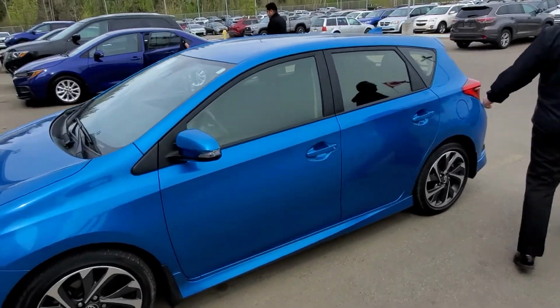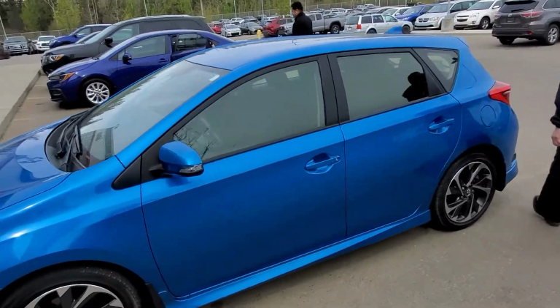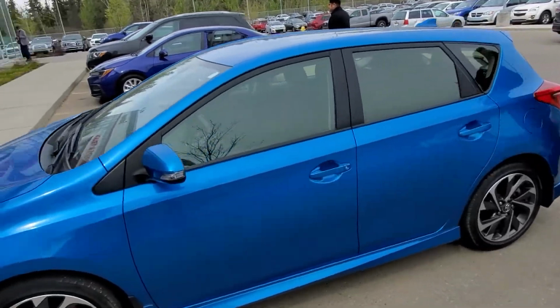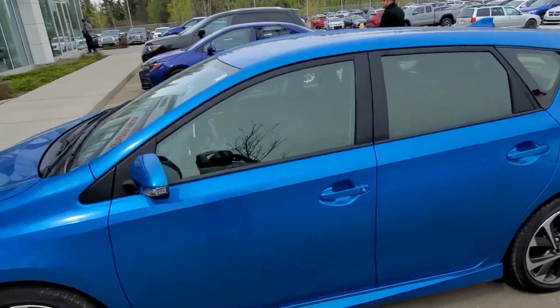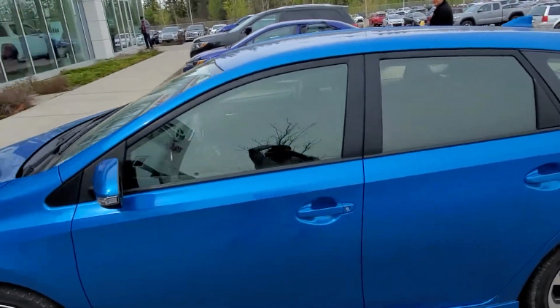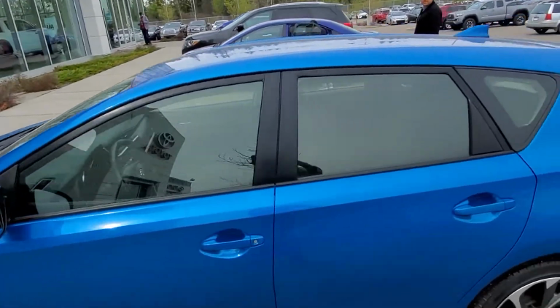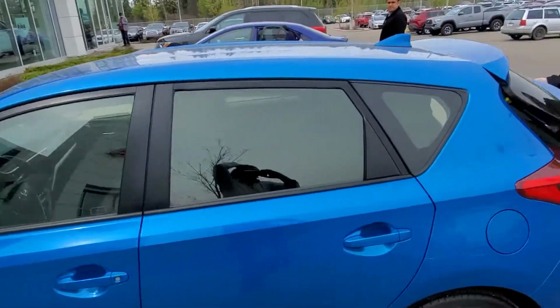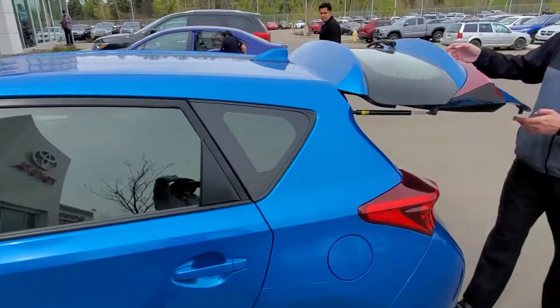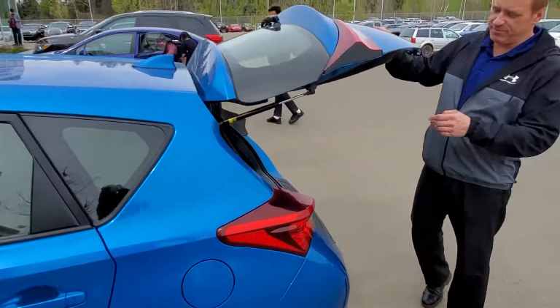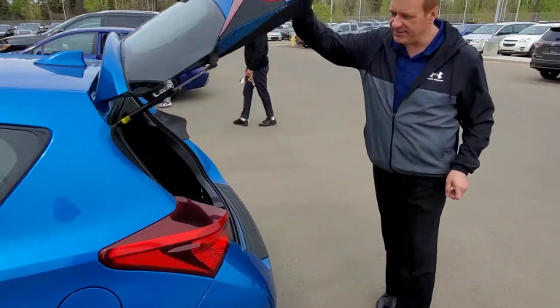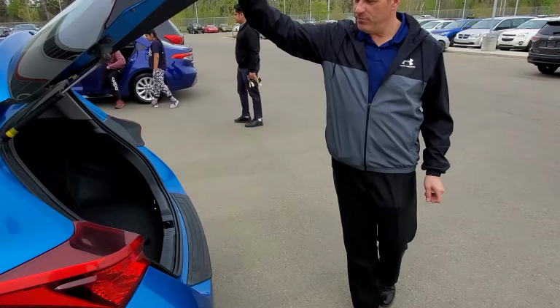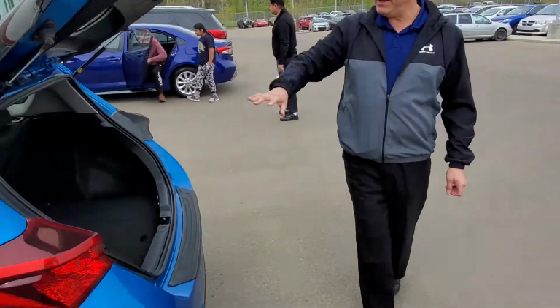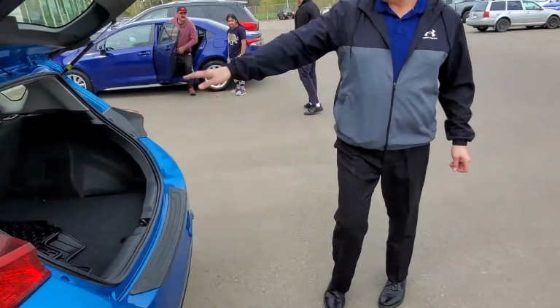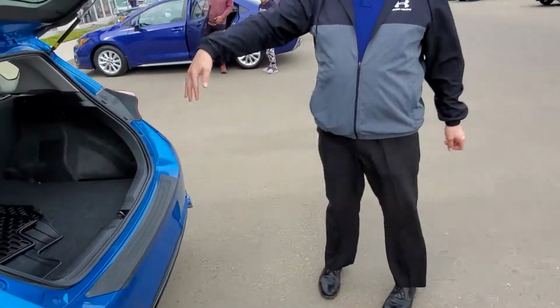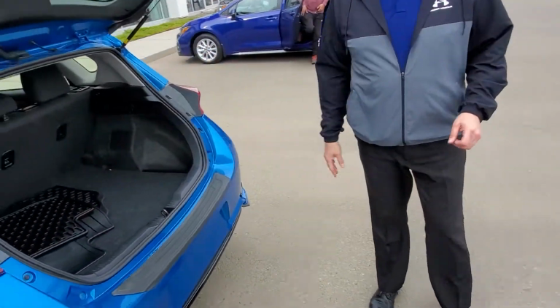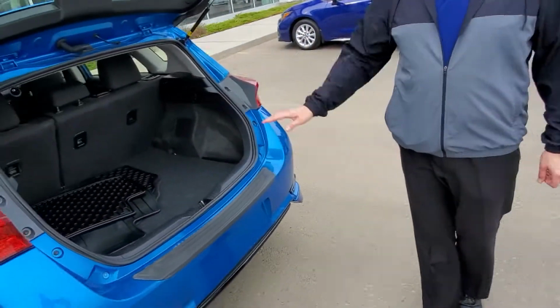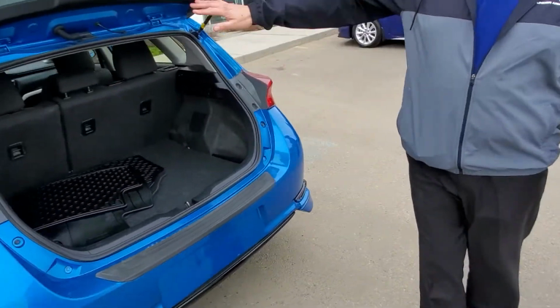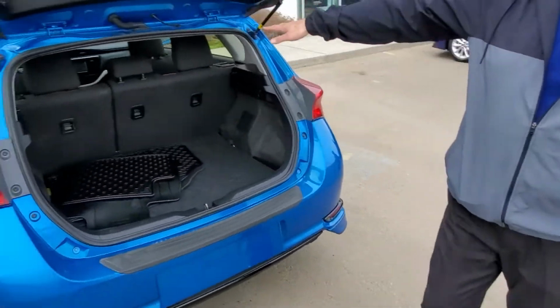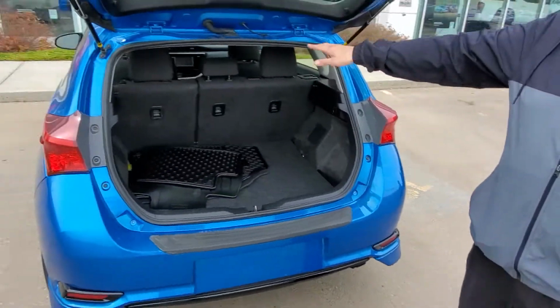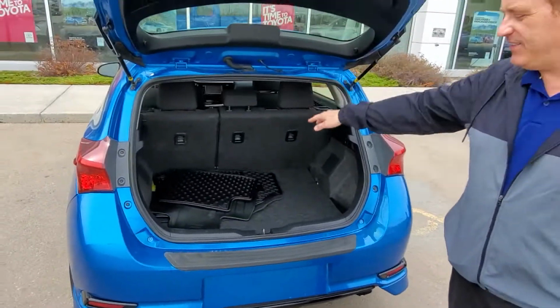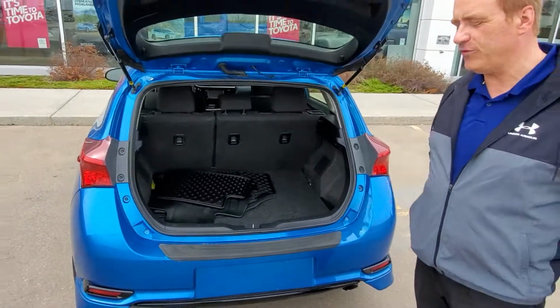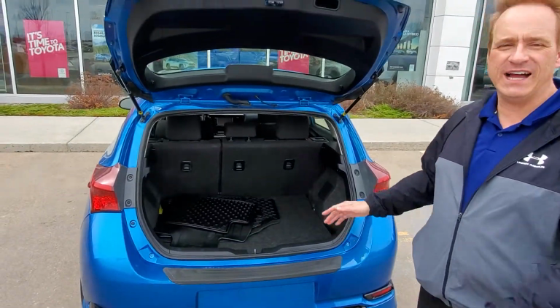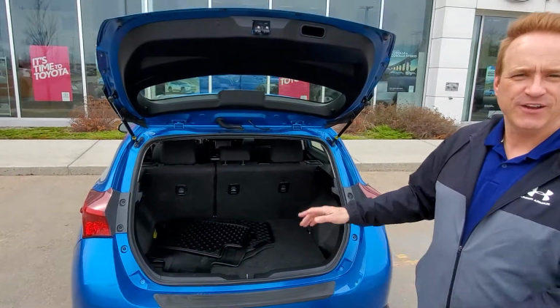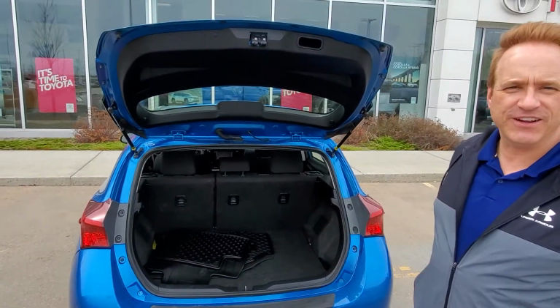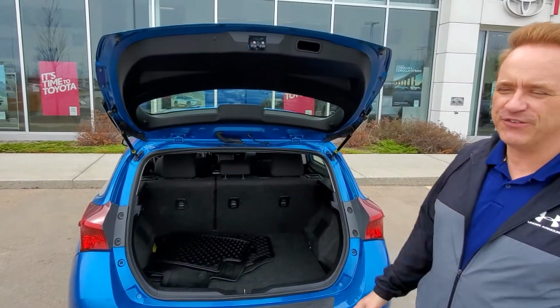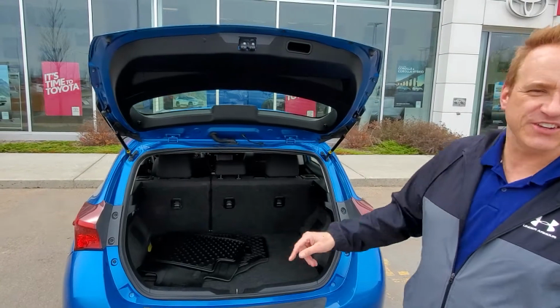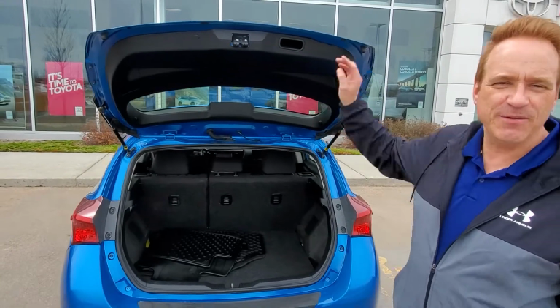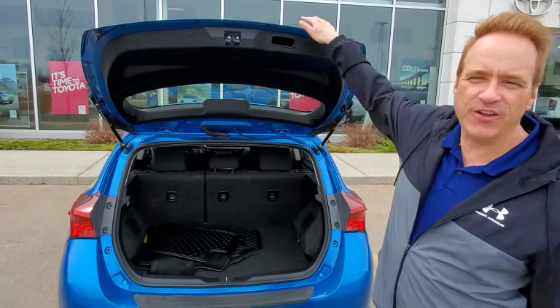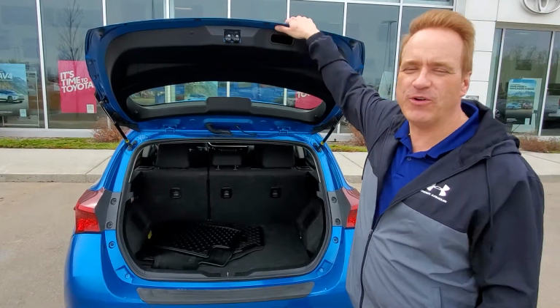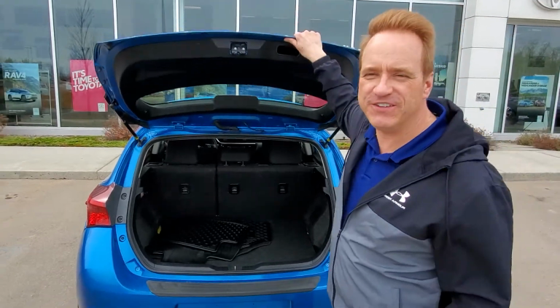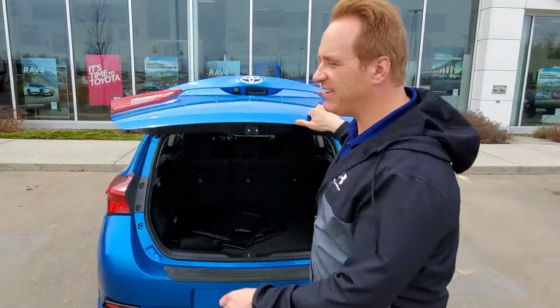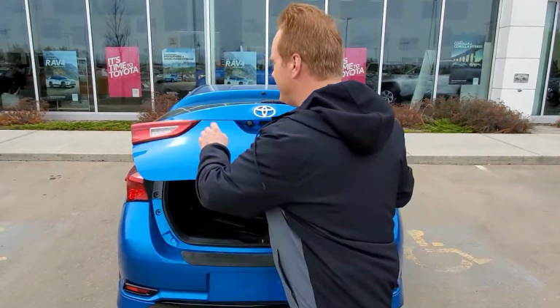This one also has, being the hatchback, really convenient storage. Of course, the back seats fold flat for extra storage. Let me show you a few great features on the inside.